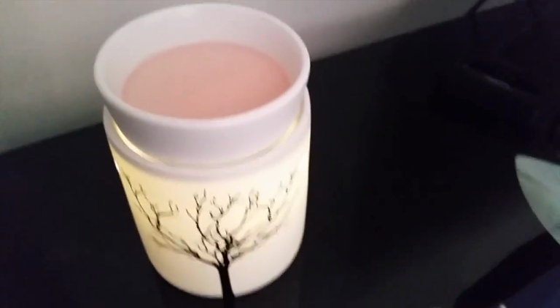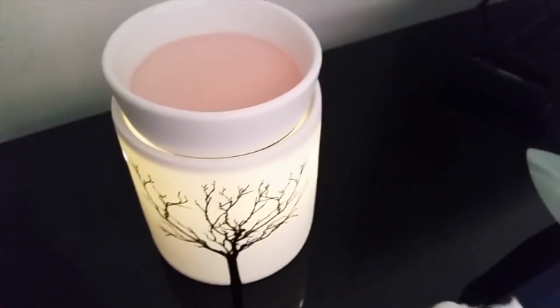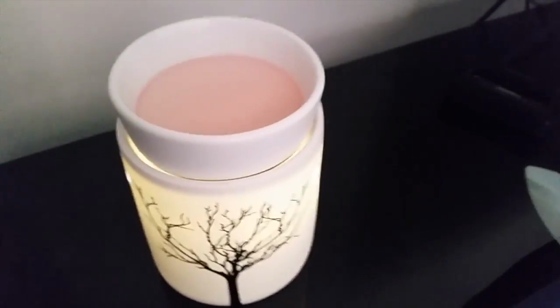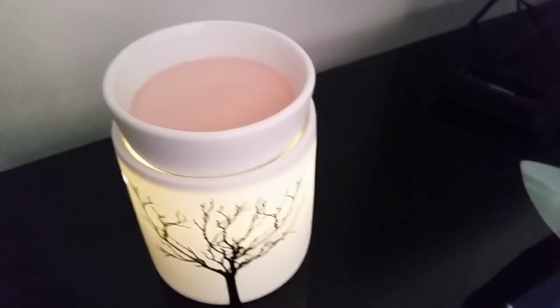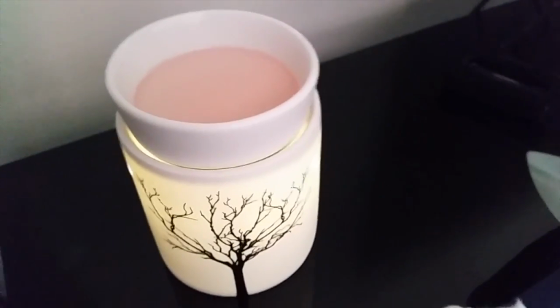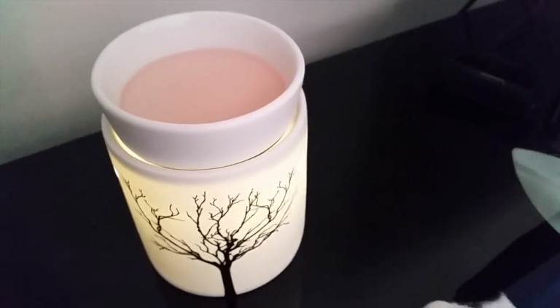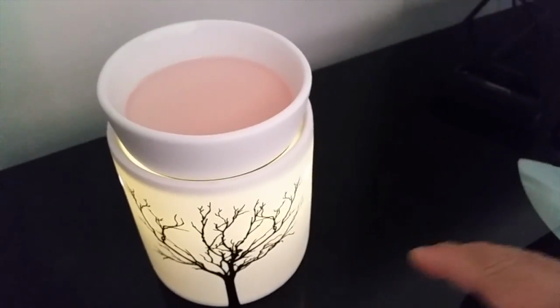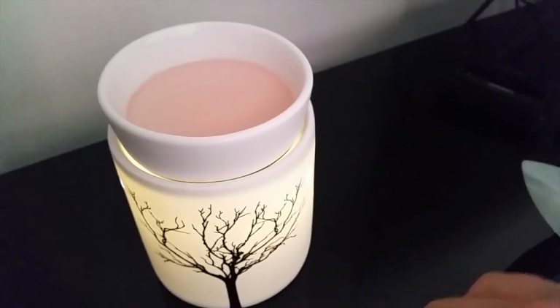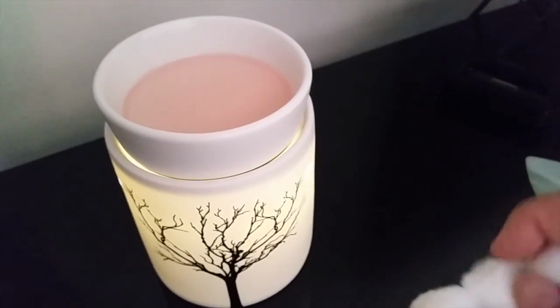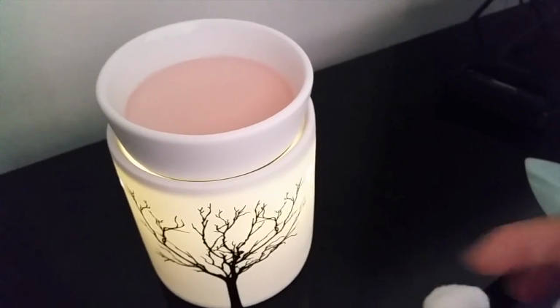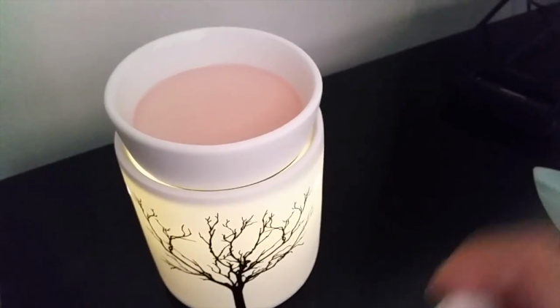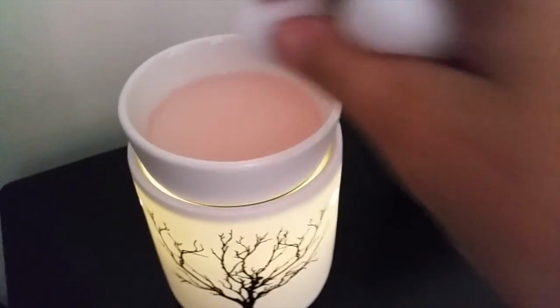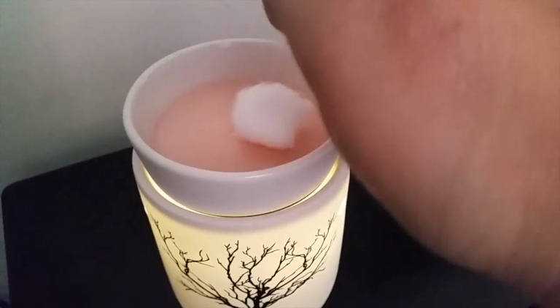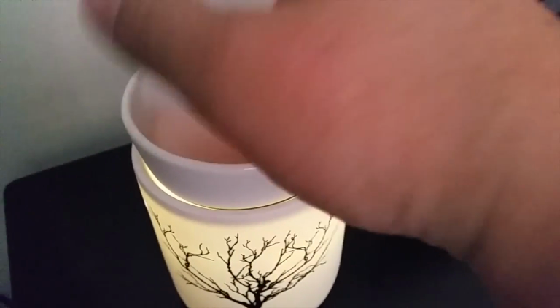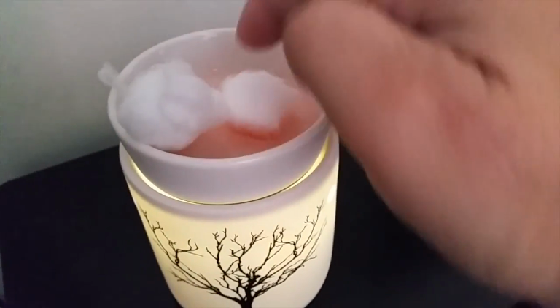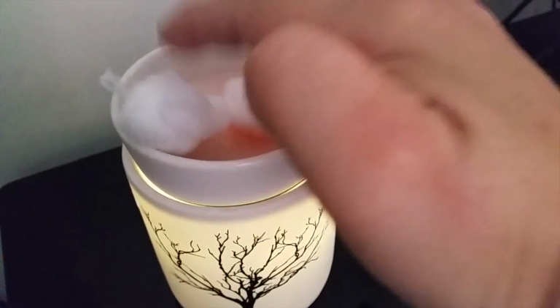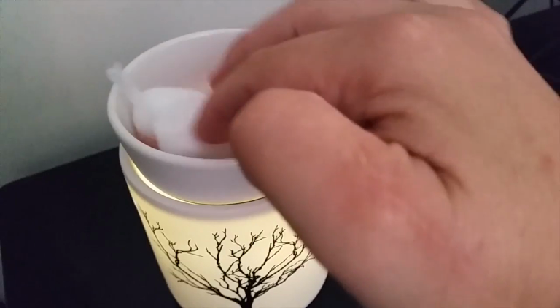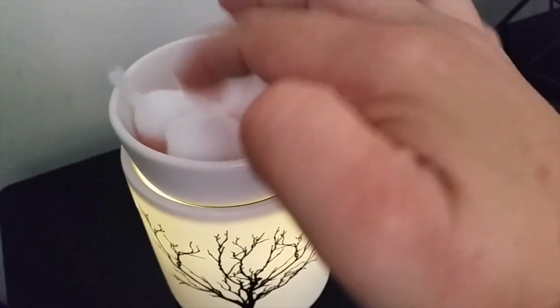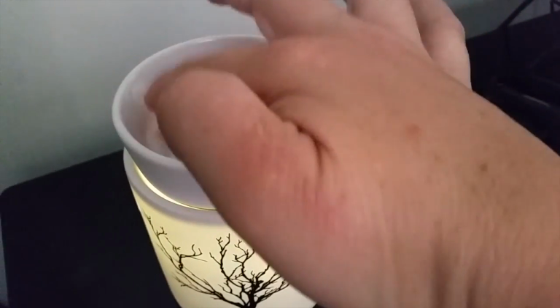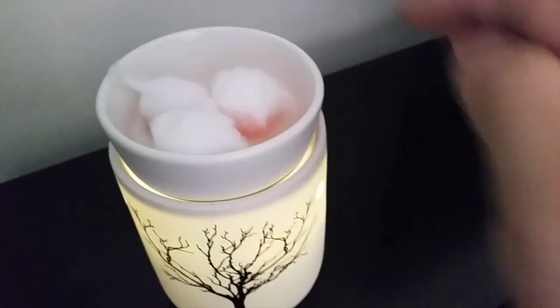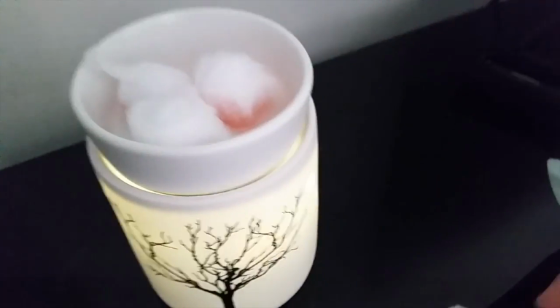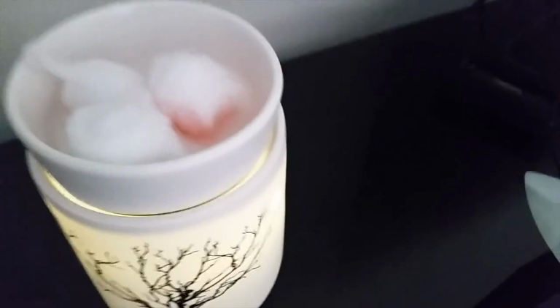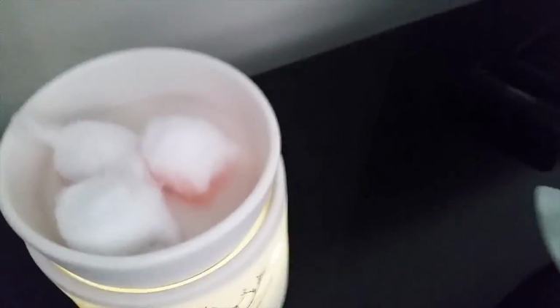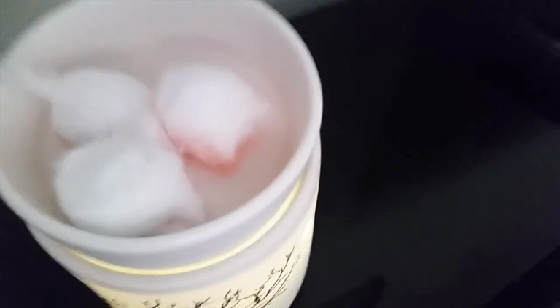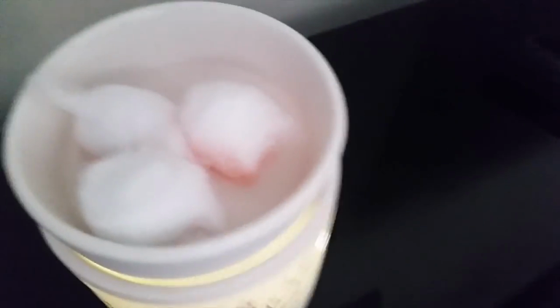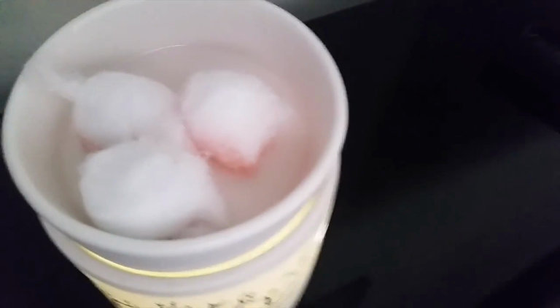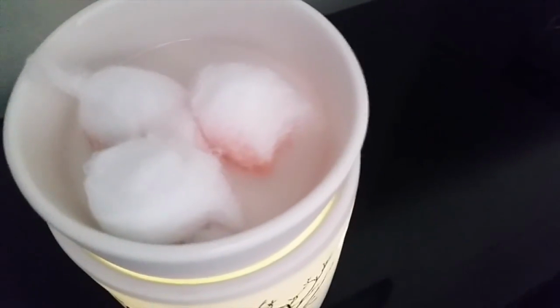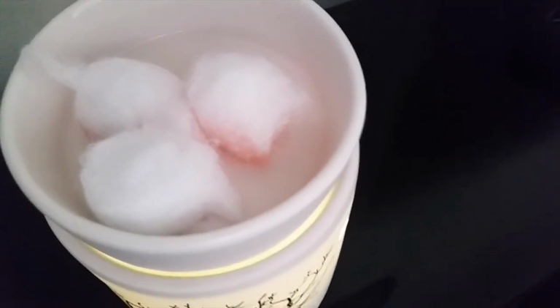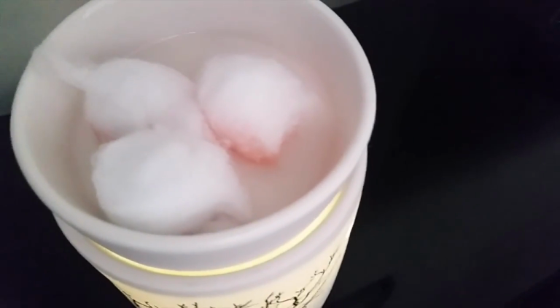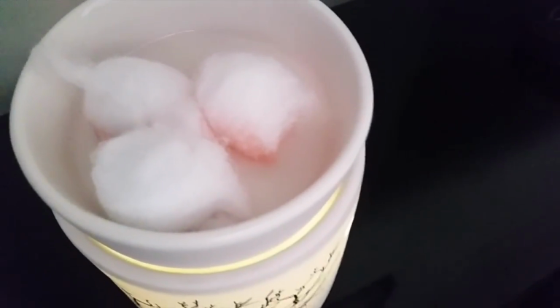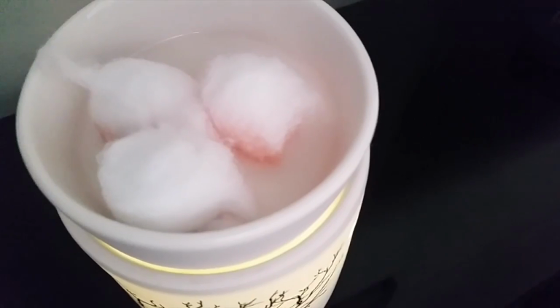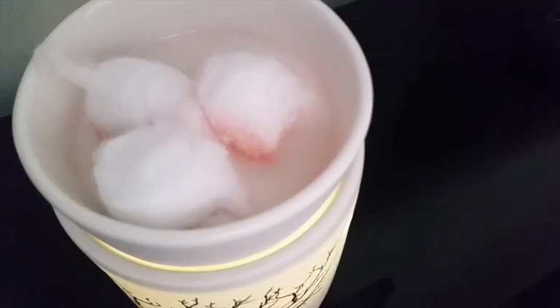Please bear with my shaky hands. What we're going to do is take these cotton buds and pop them in our wax, and as you can see they are soaking up all the wax in there.